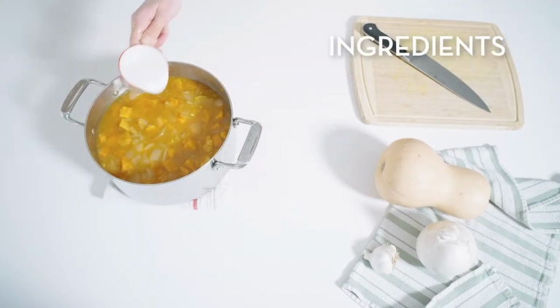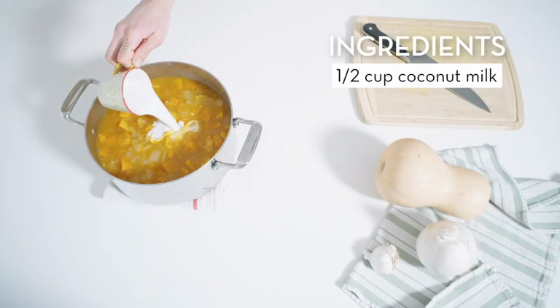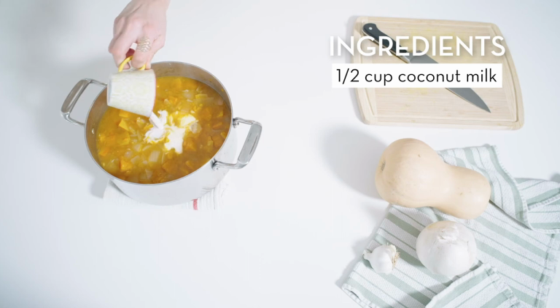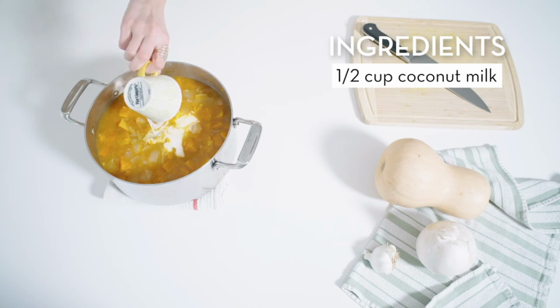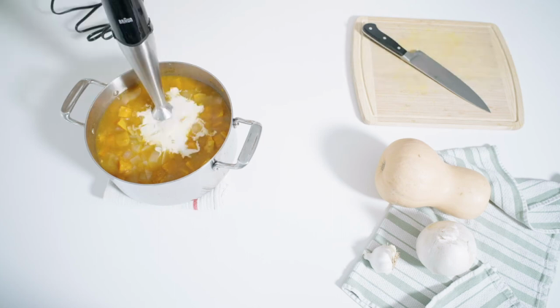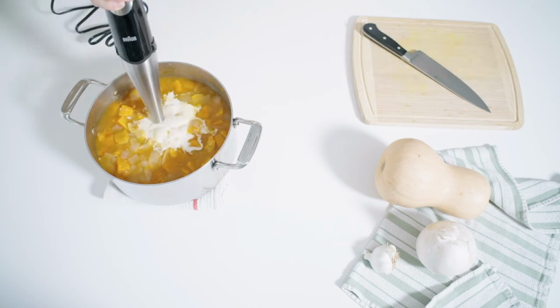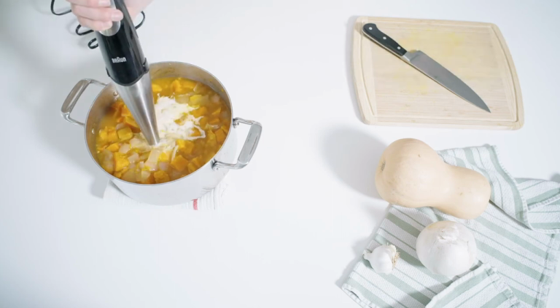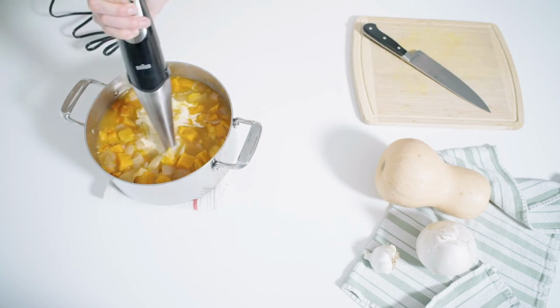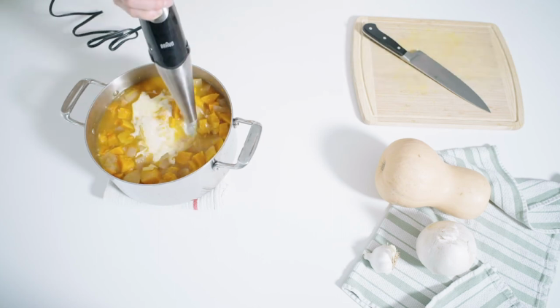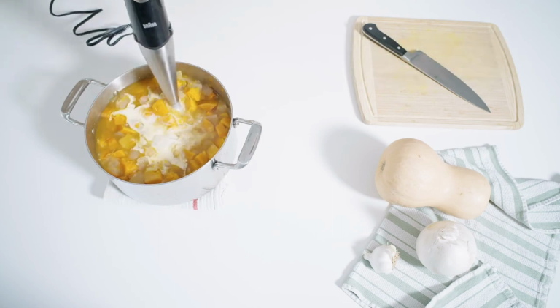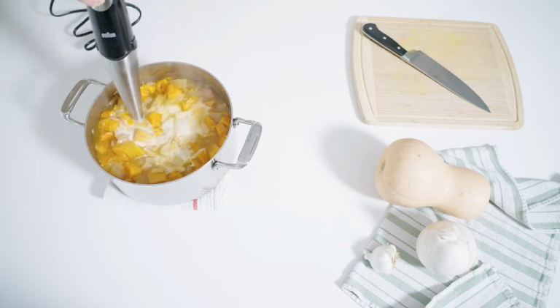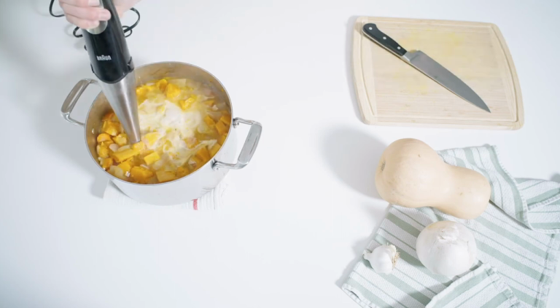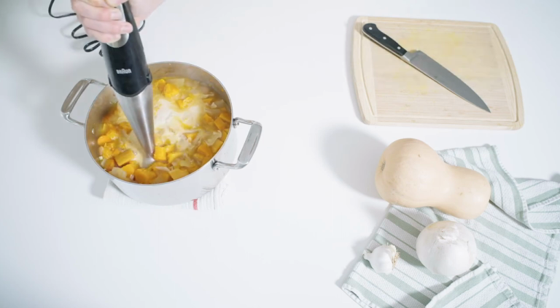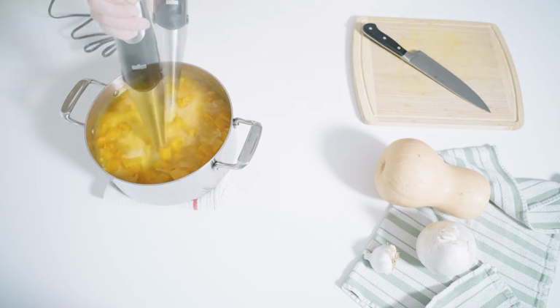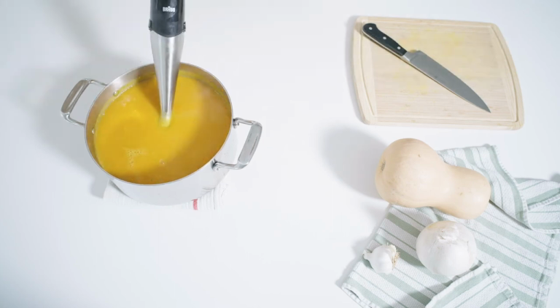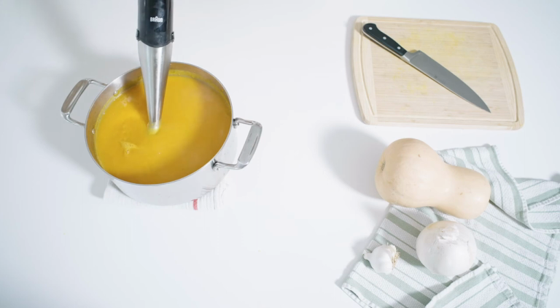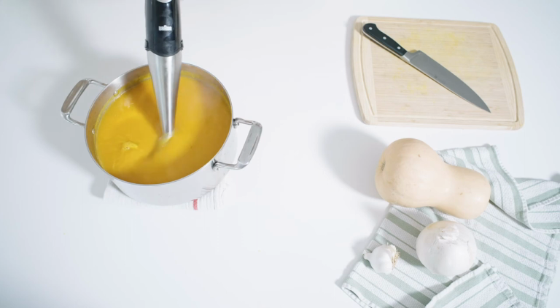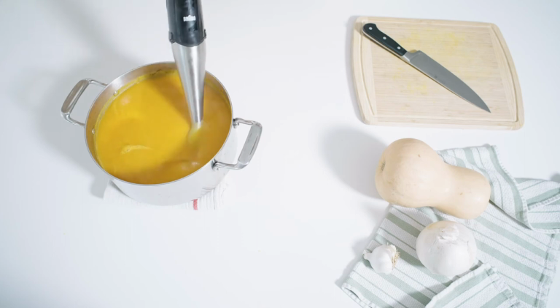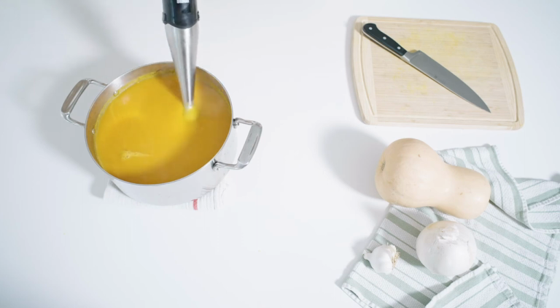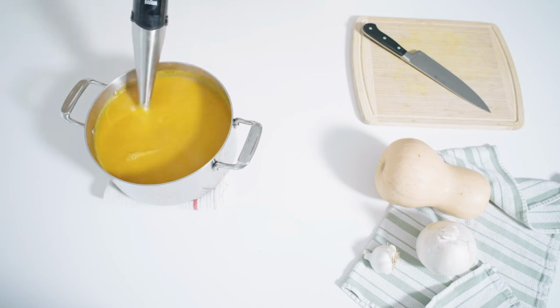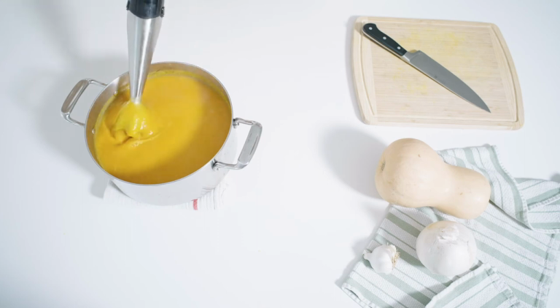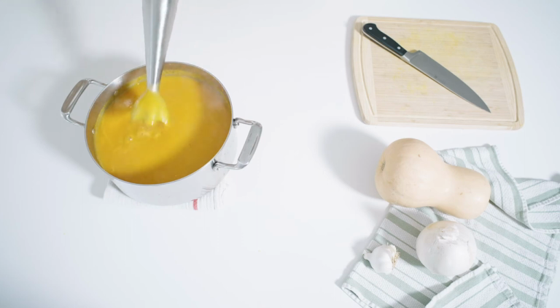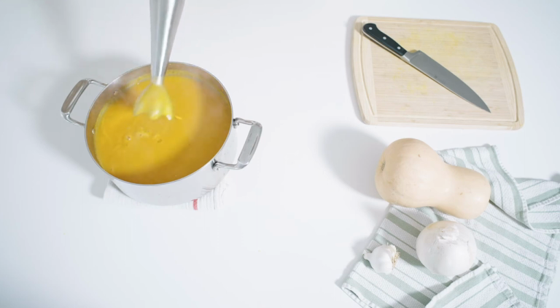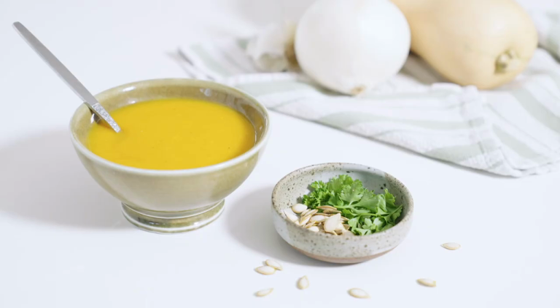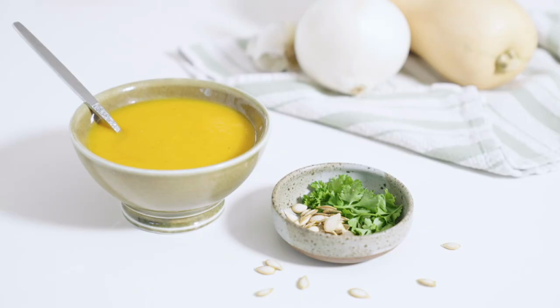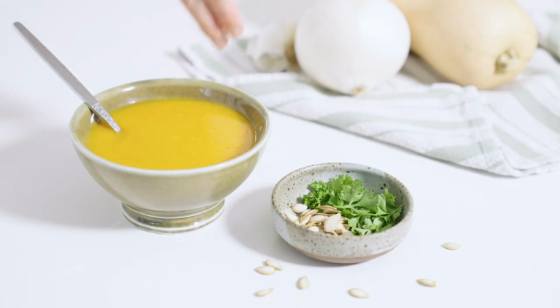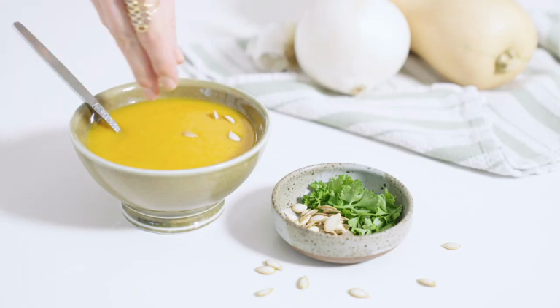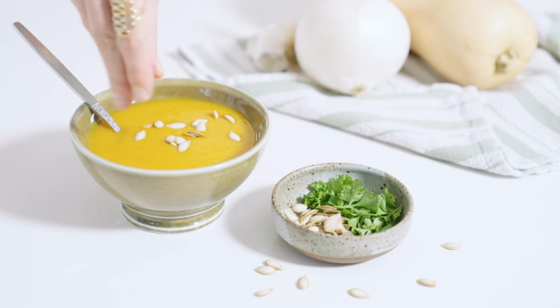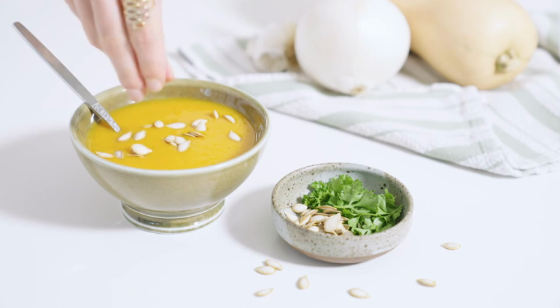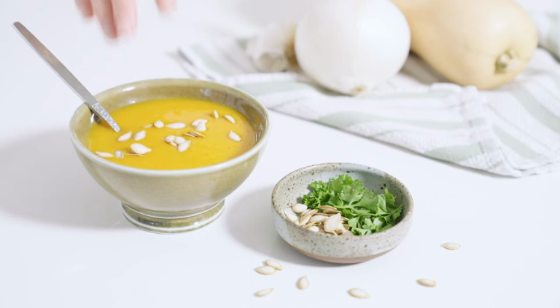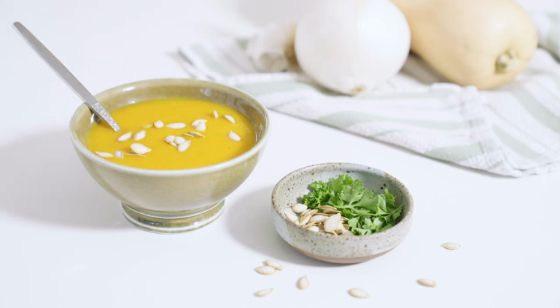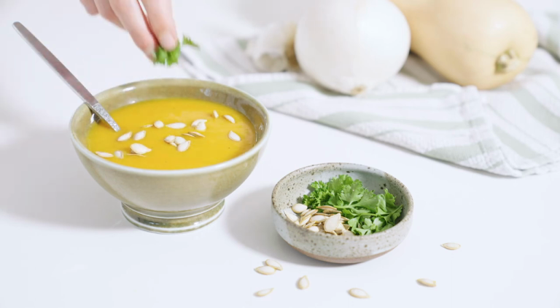Add the coconut milk. Using an immersion blender or normal blender, puree the soup until it's completely smooth. Add salt and pepper to taste. Serve warm and top with roasted squash seeds or freshly chopped herbs.